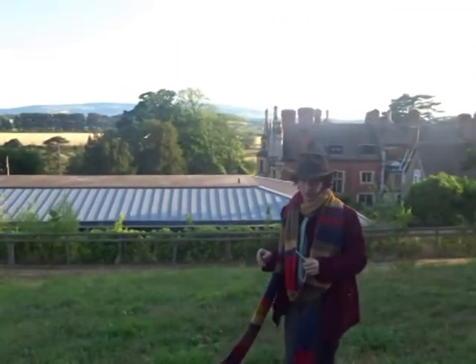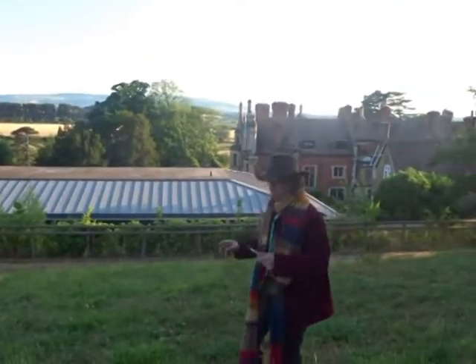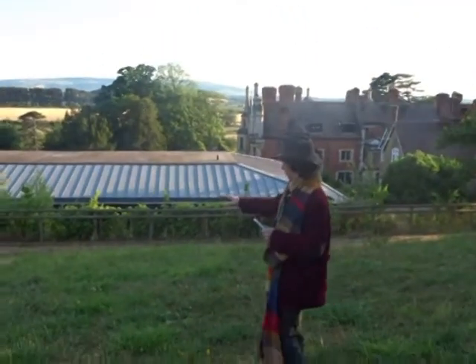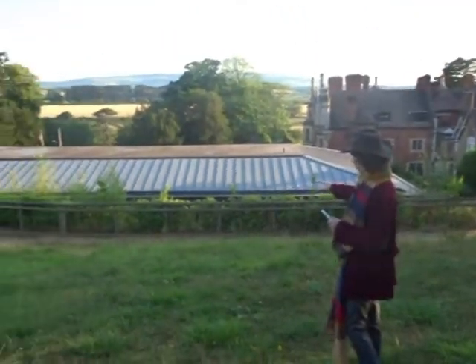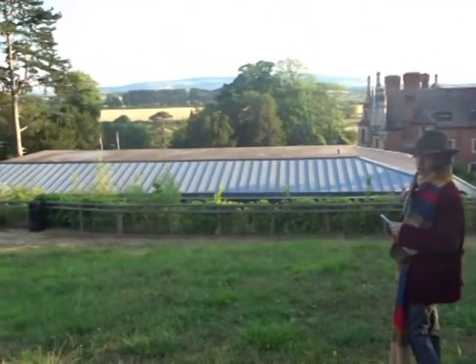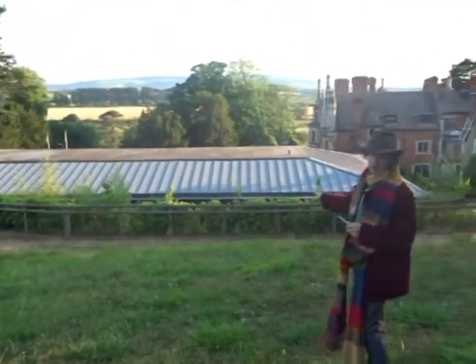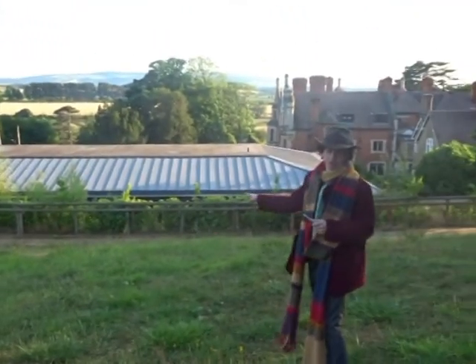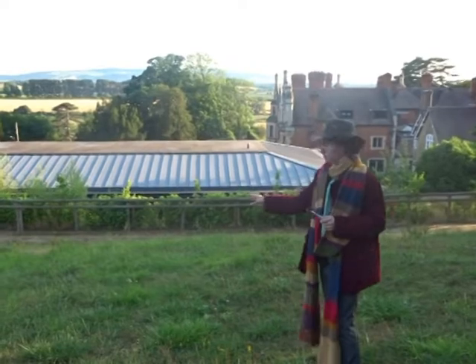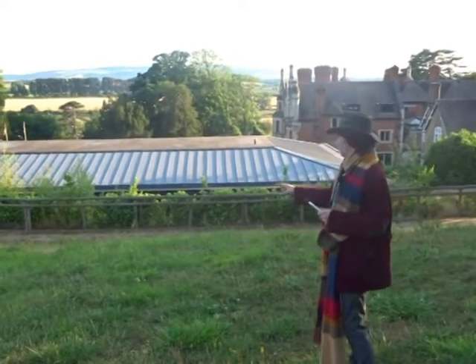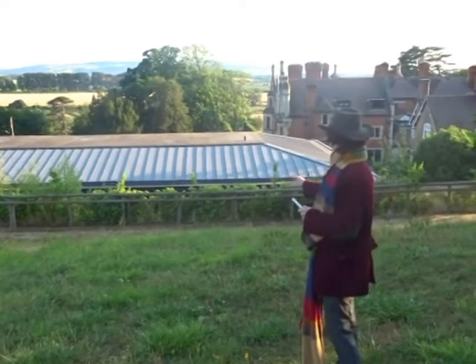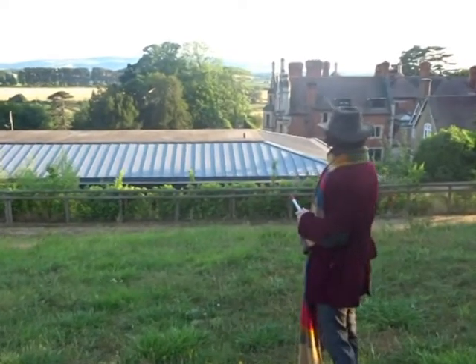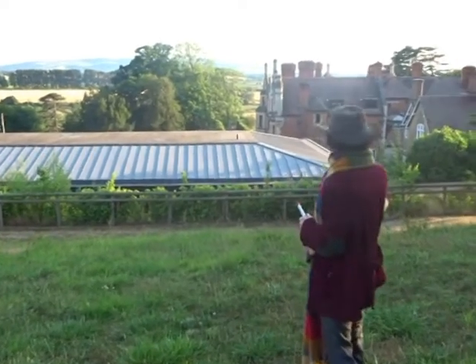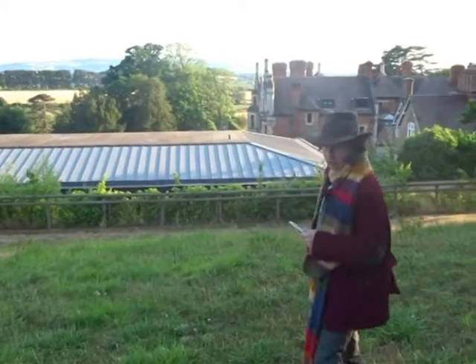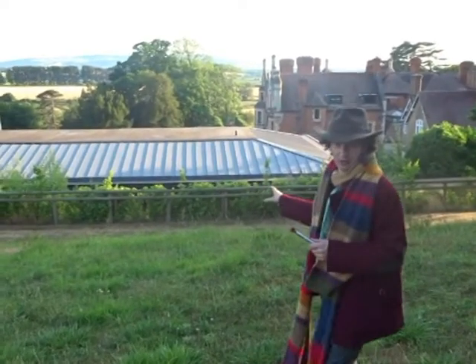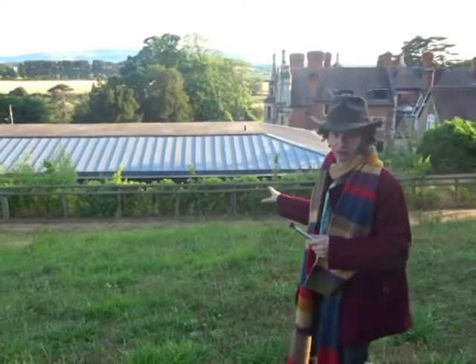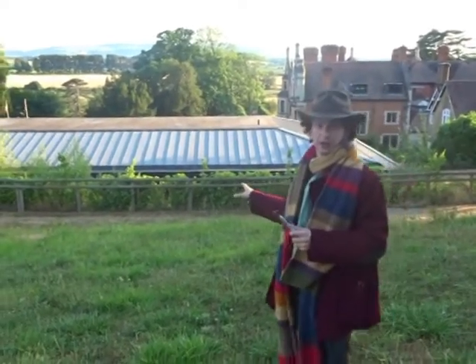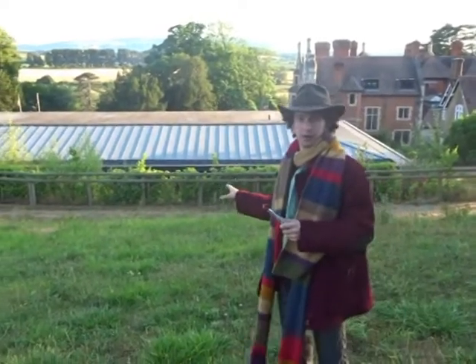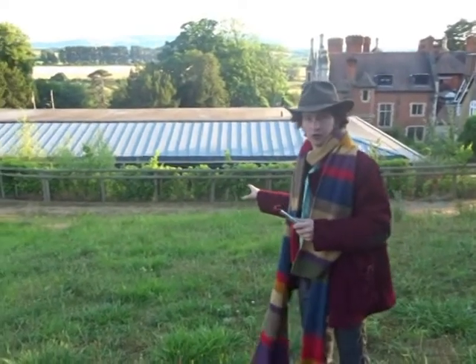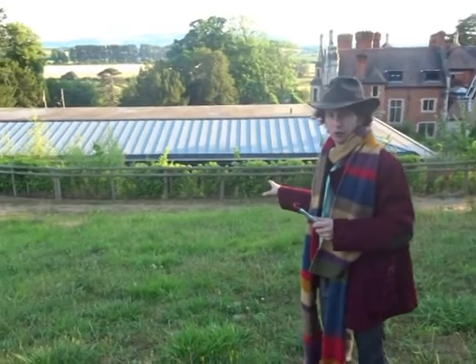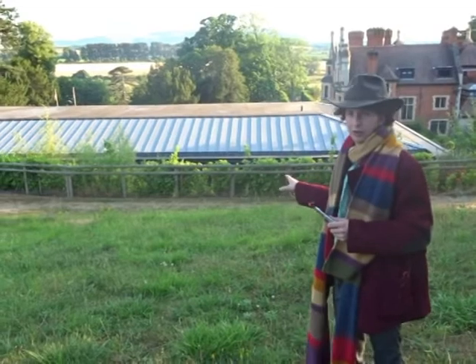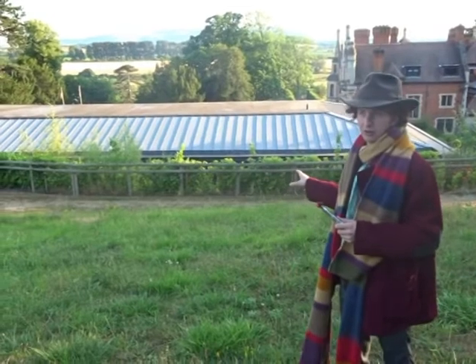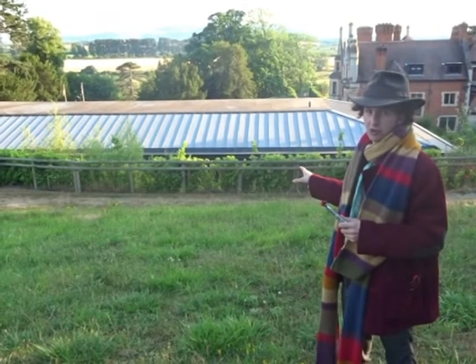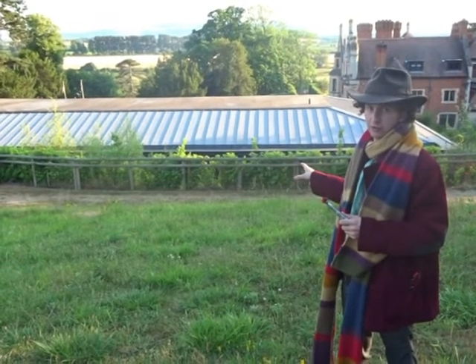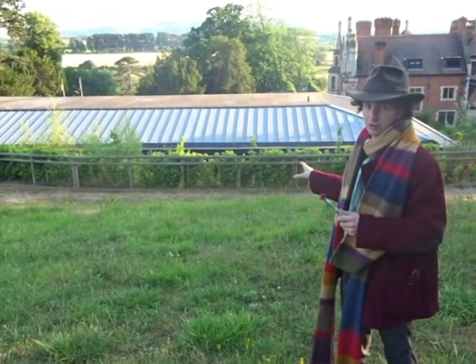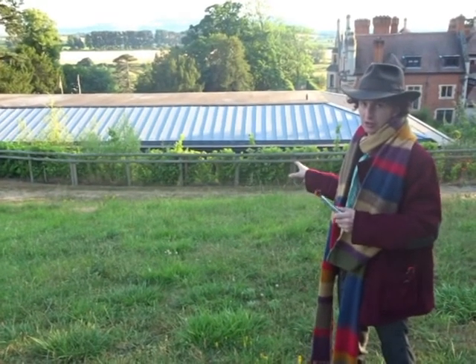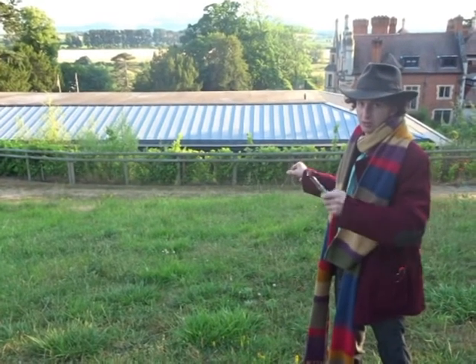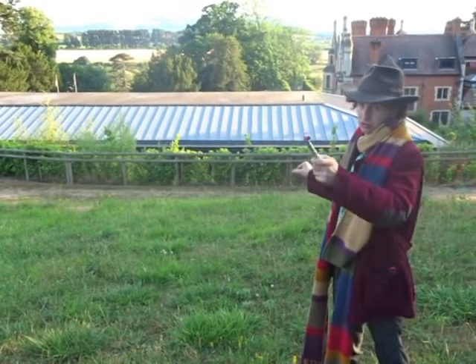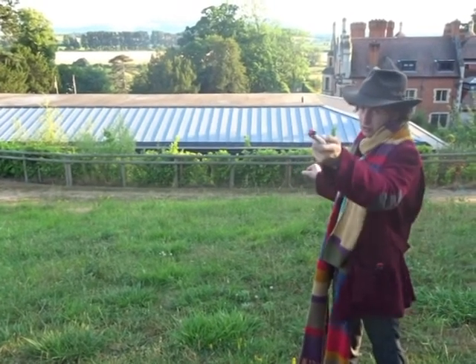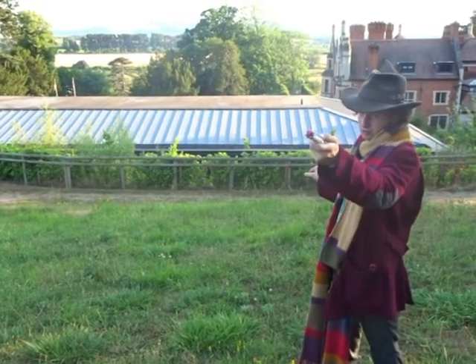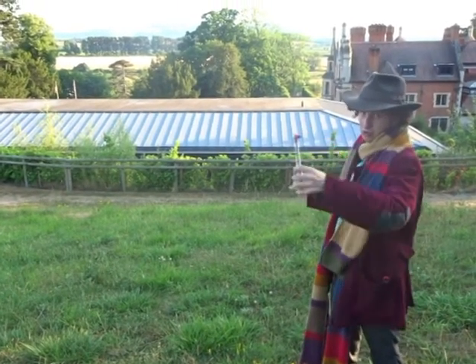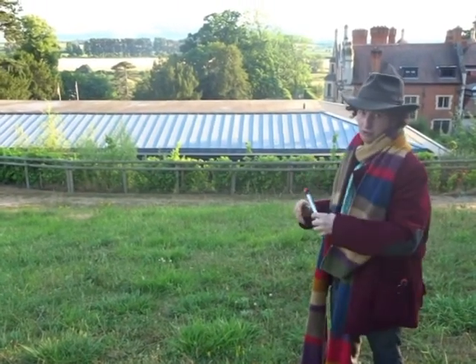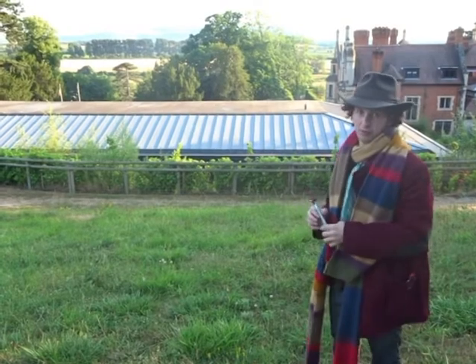And it was along this road here, which is now grass. This was exactly where the Doctor and the Brigadier arrived to look at the bunker, which is literally in real life opposite.